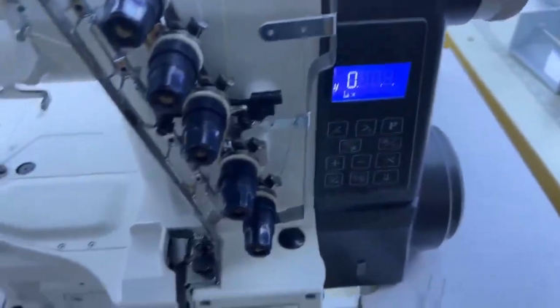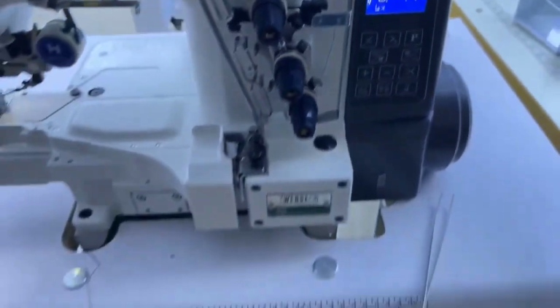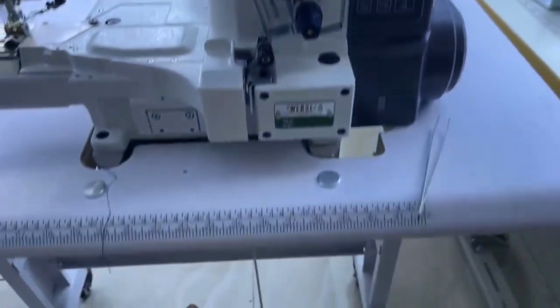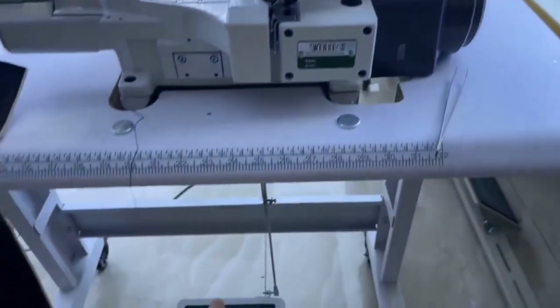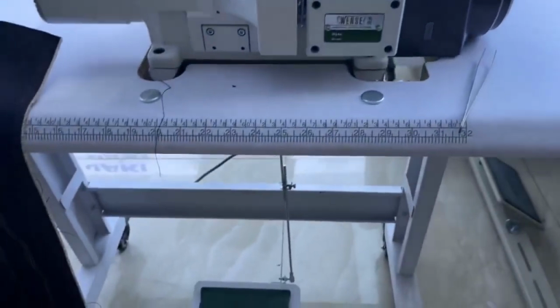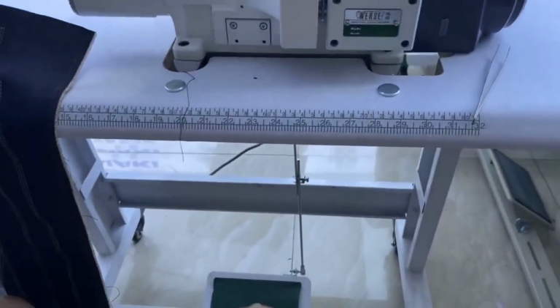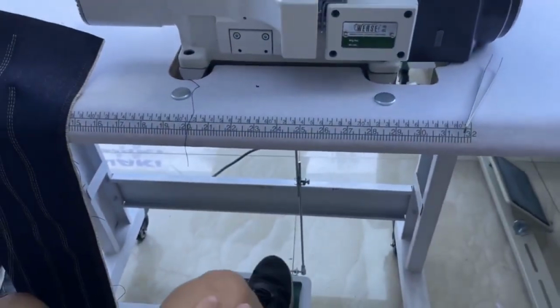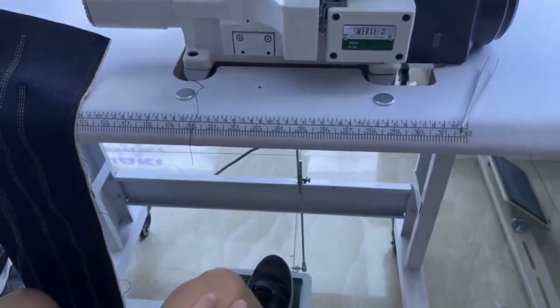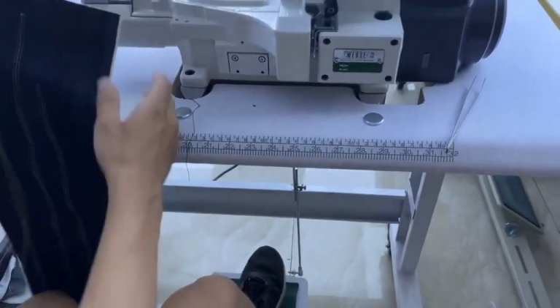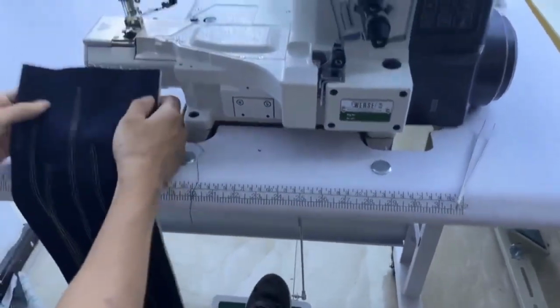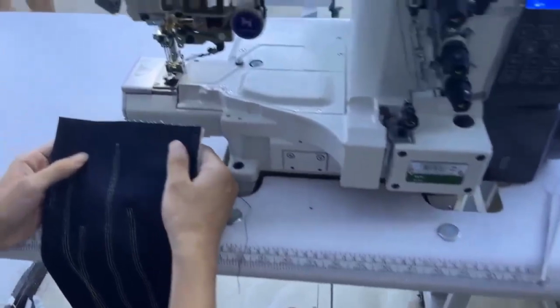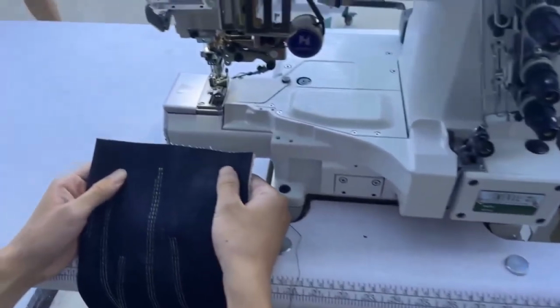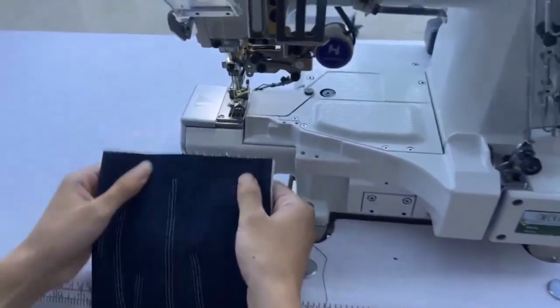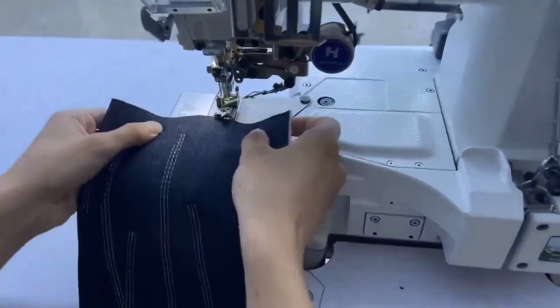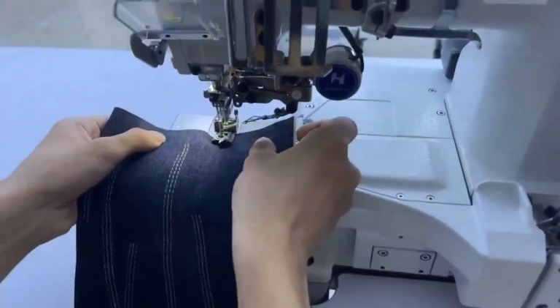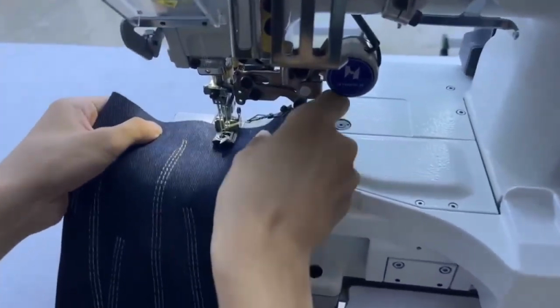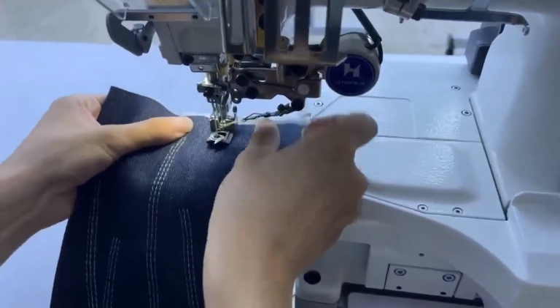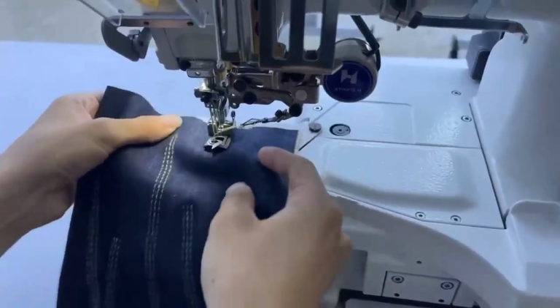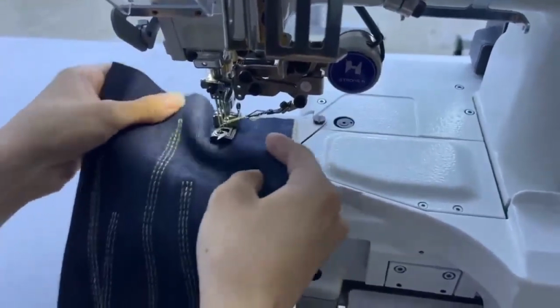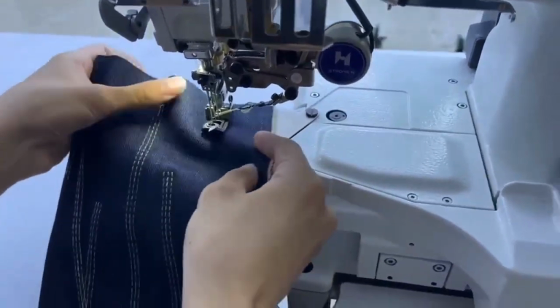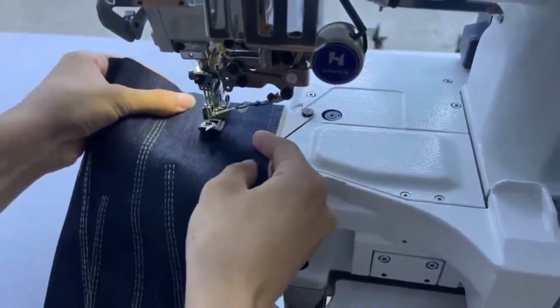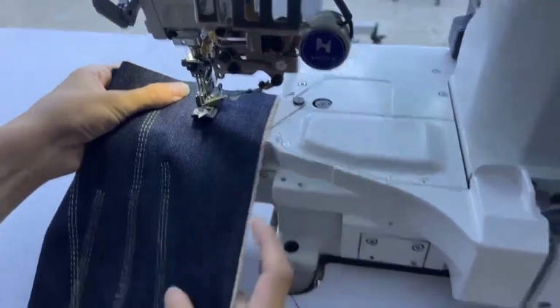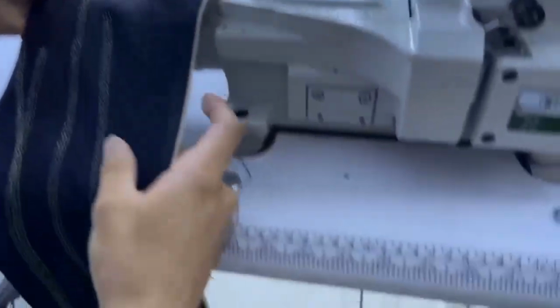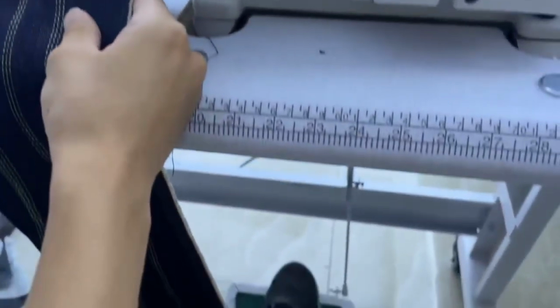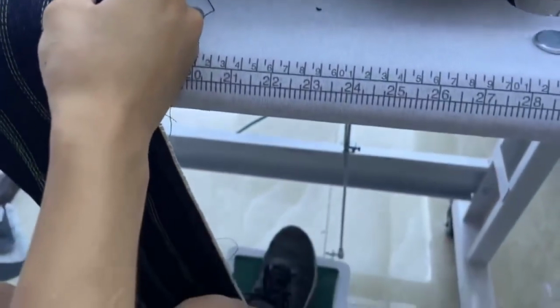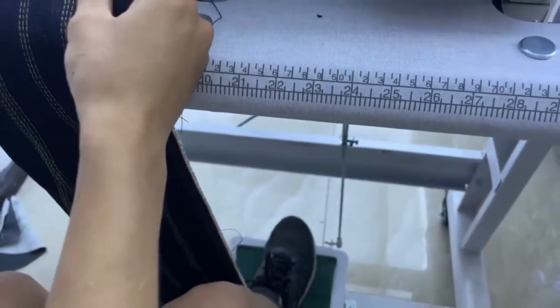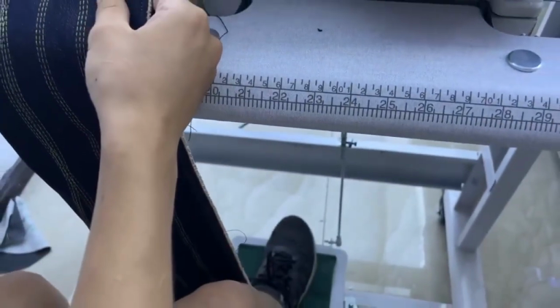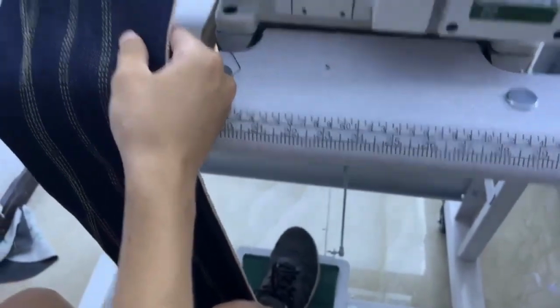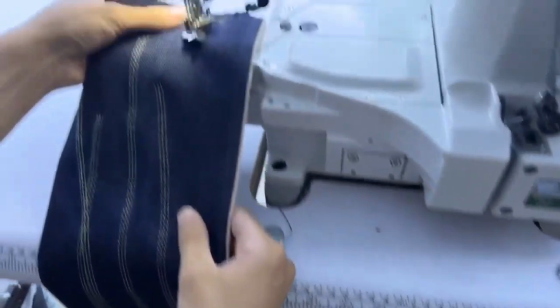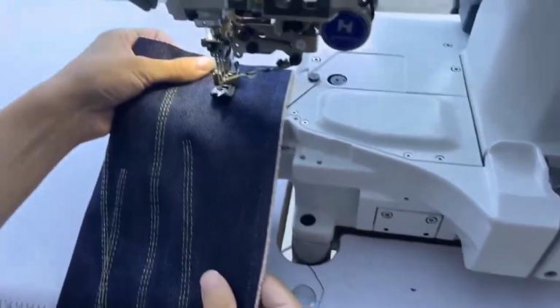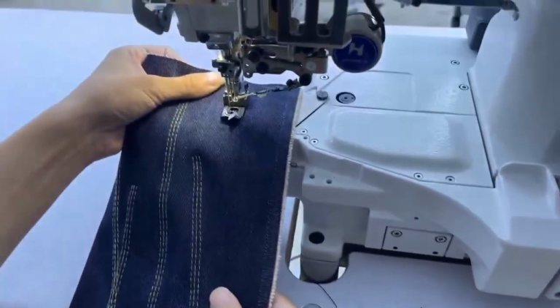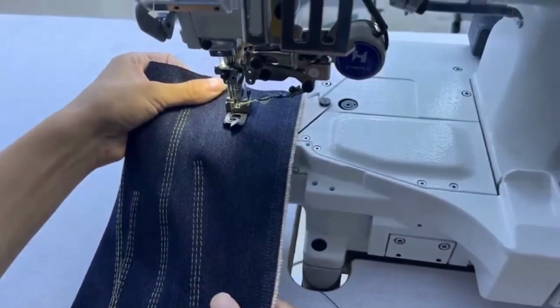Then we have to put our foot like this, and then we put the cloth — check it out. Then we release our foot and start slowly.